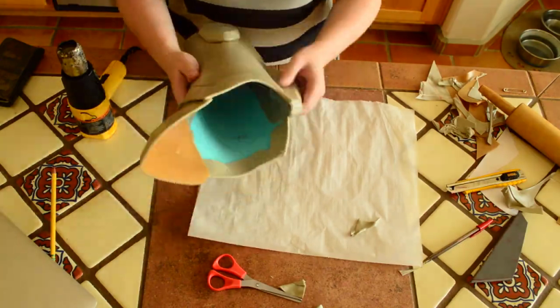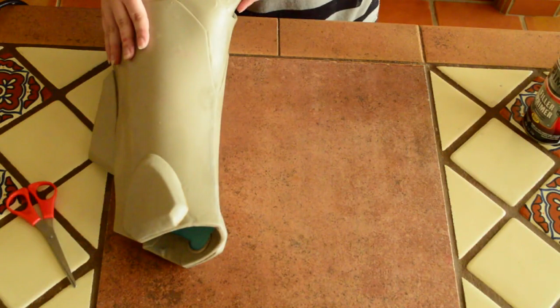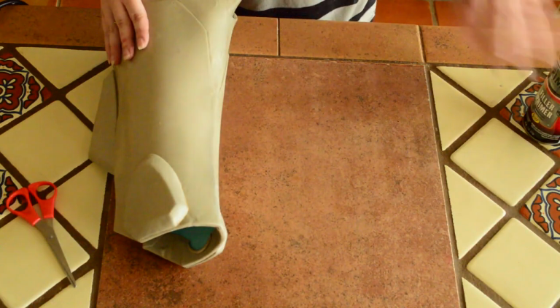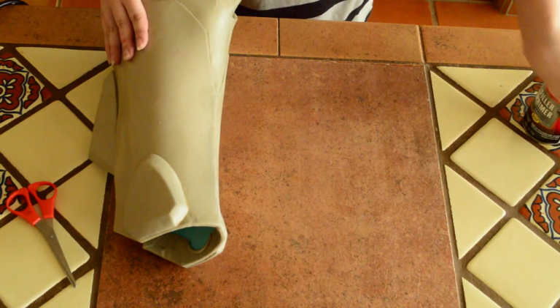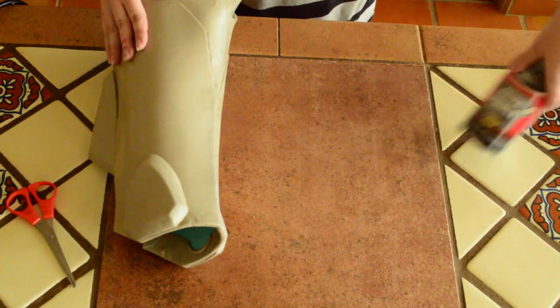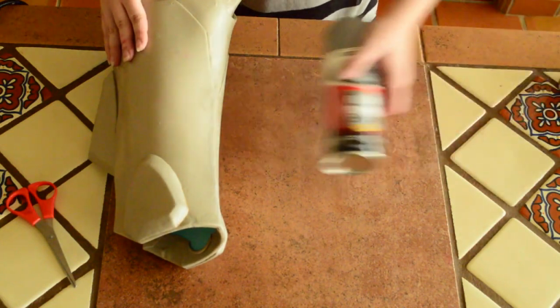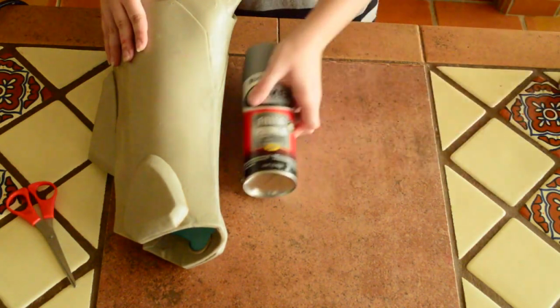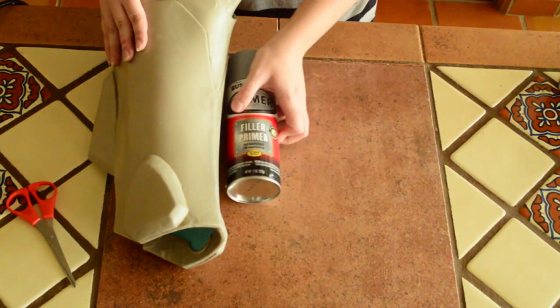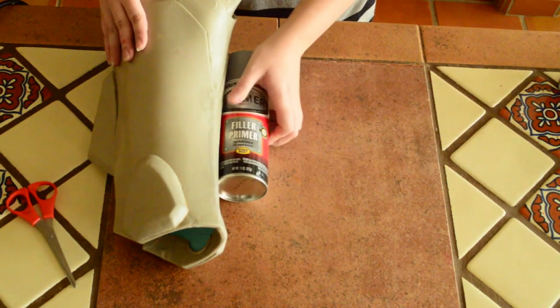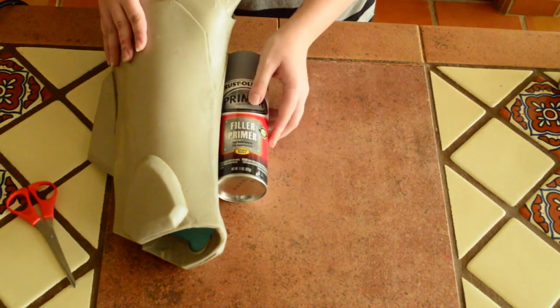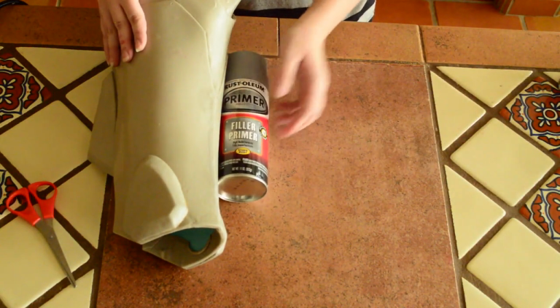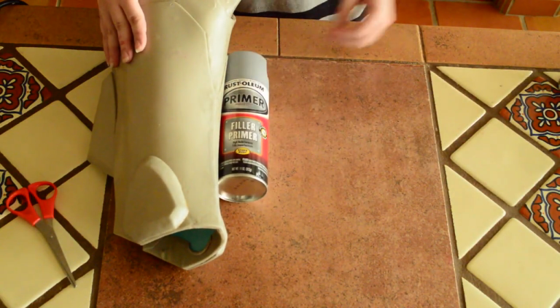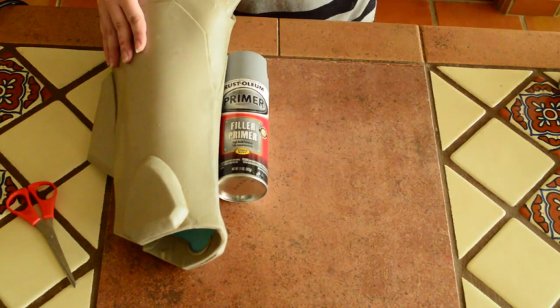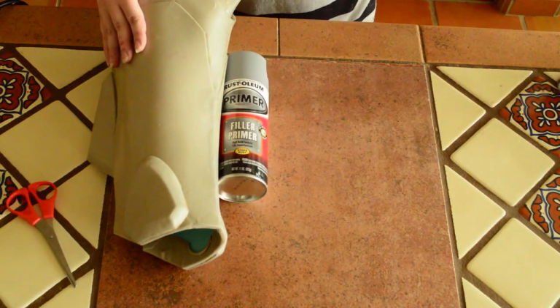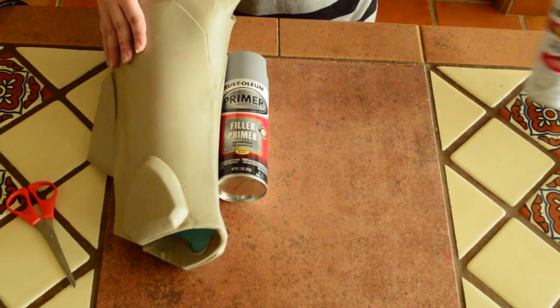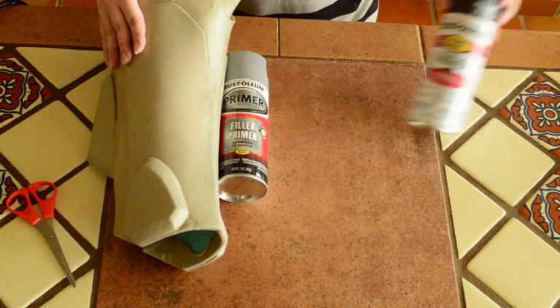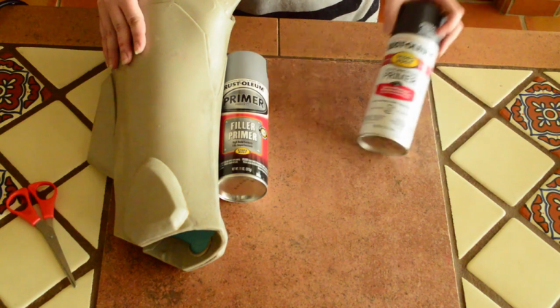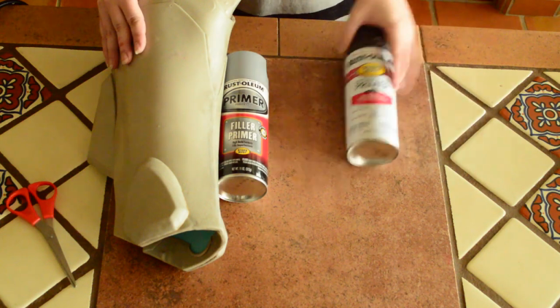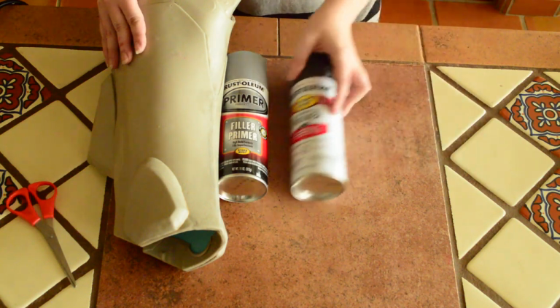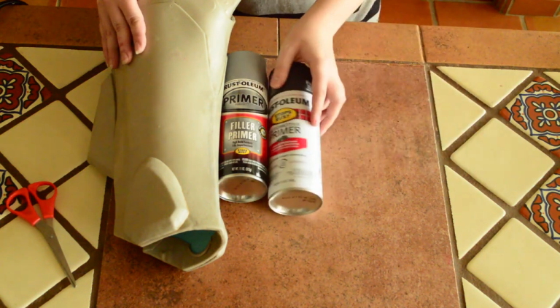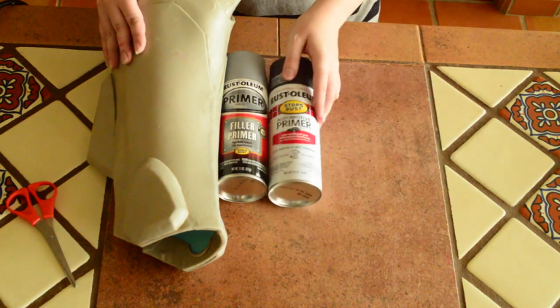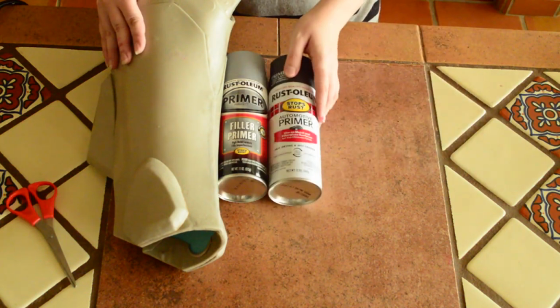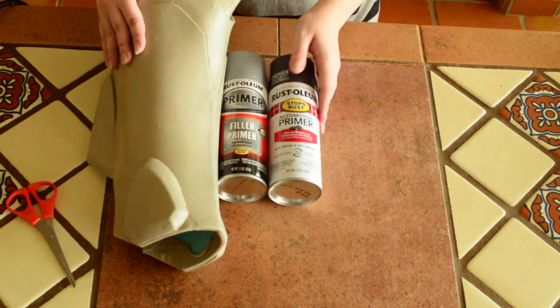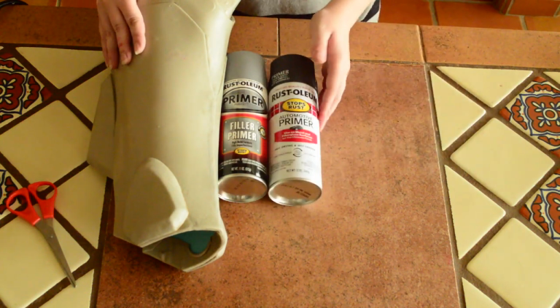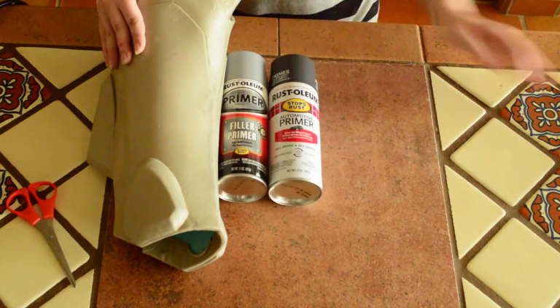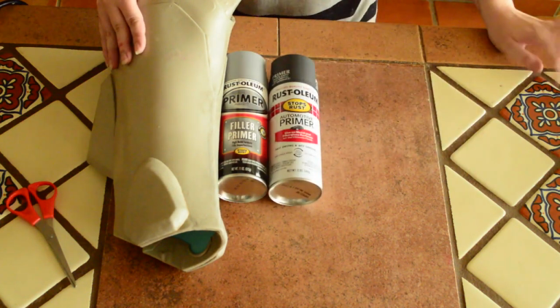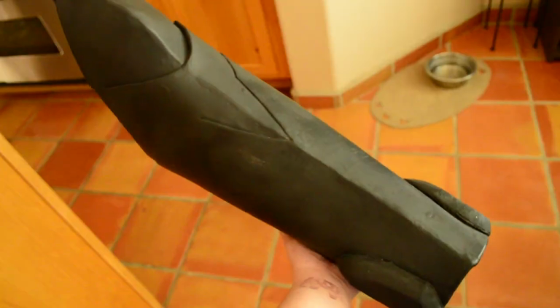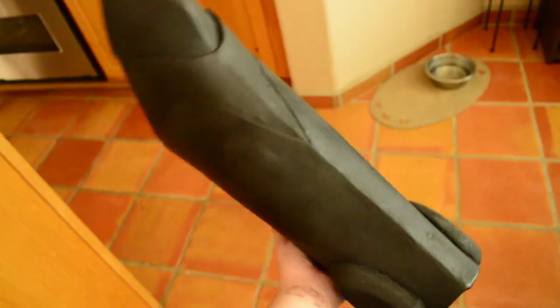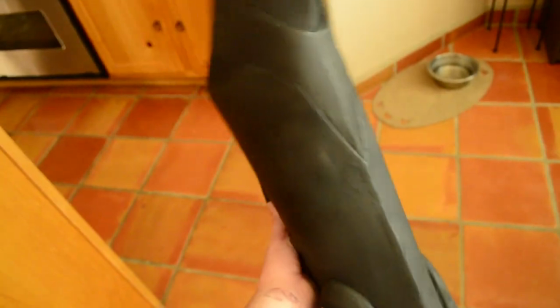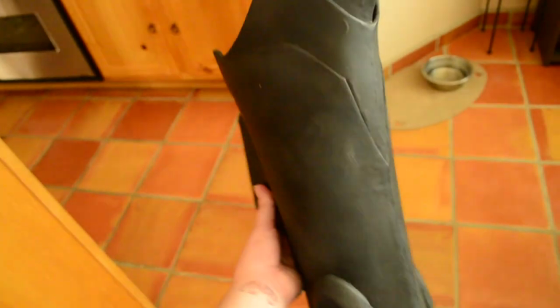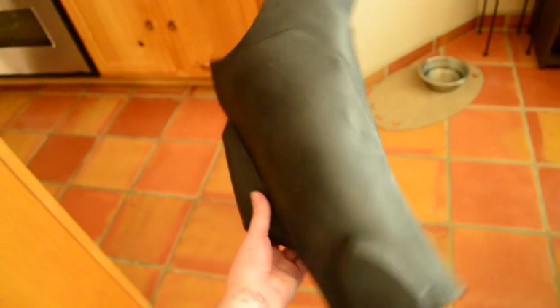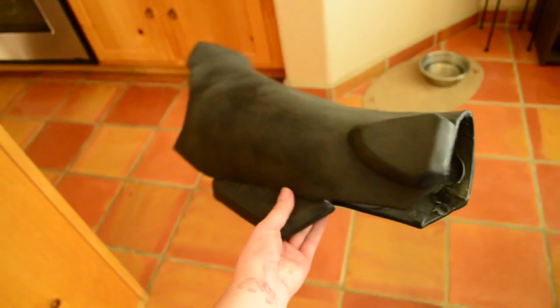Once you have all your details, you can go ahead and do two good coats of filler primer before using a paint primer. Sand after priming if you still have any rough spots. Now you should have something like this.